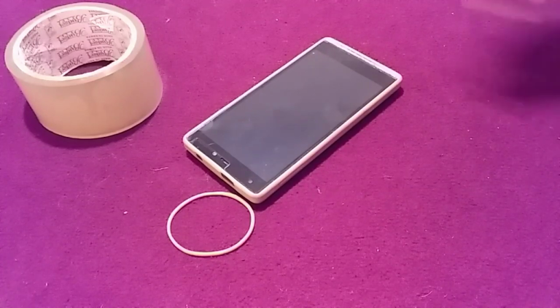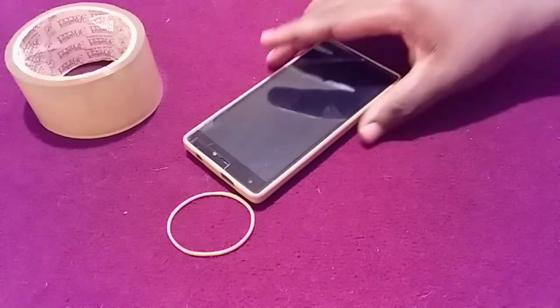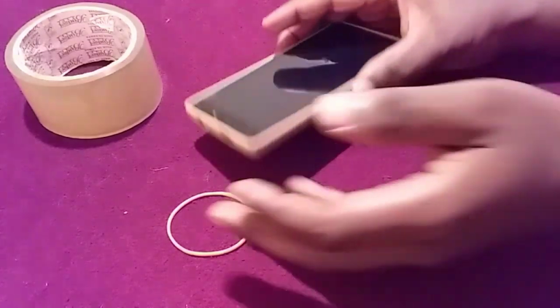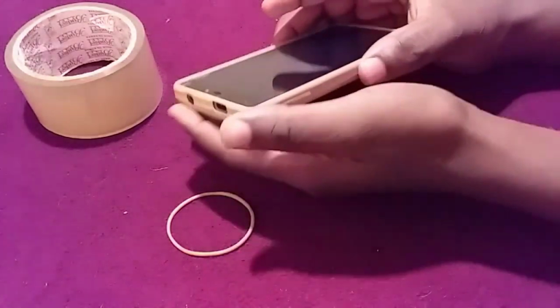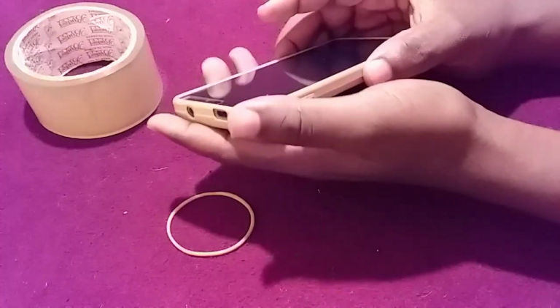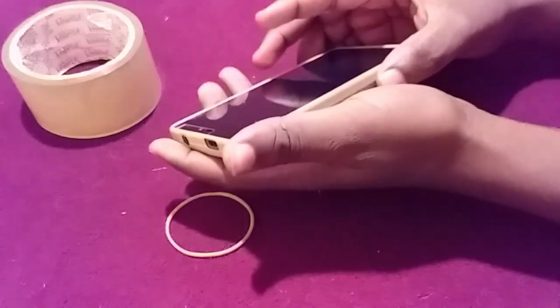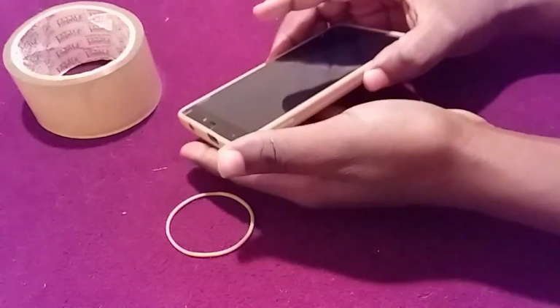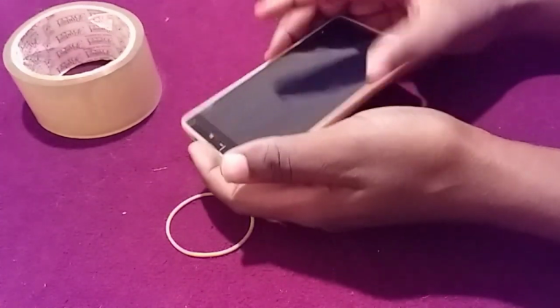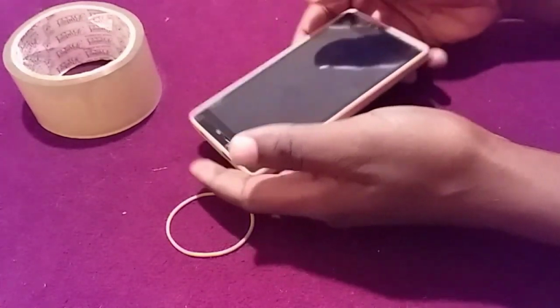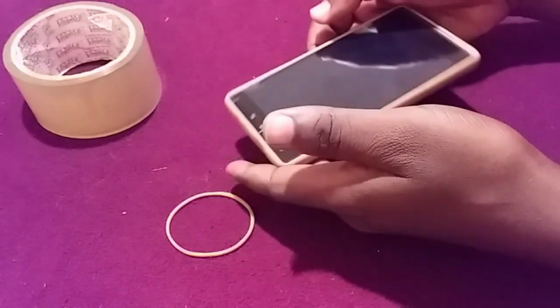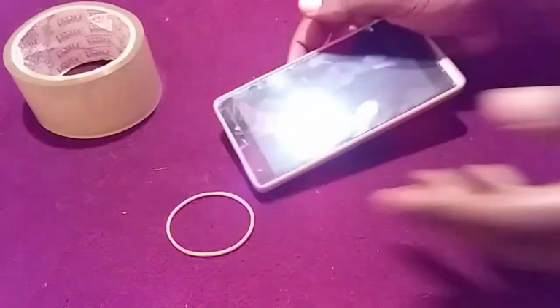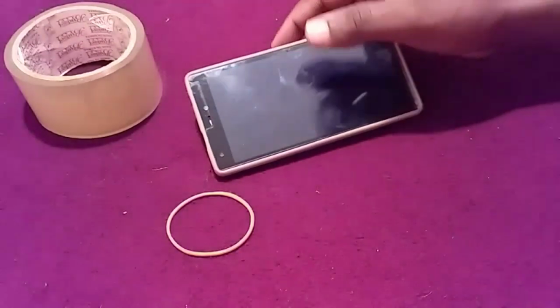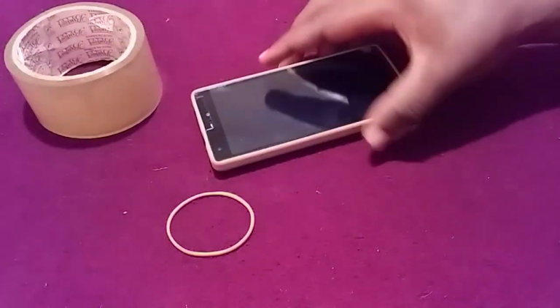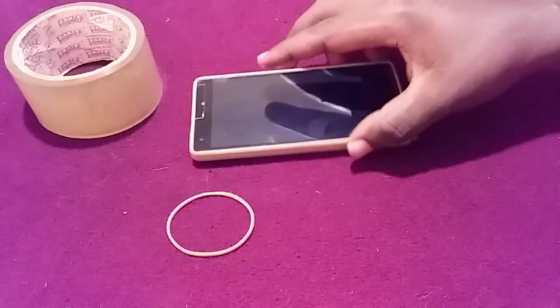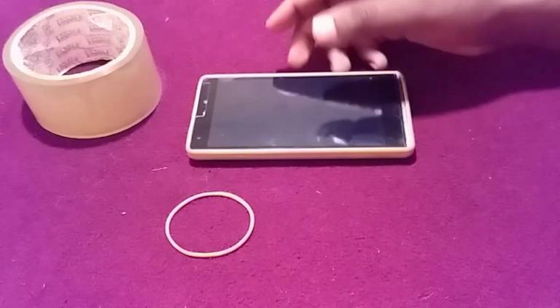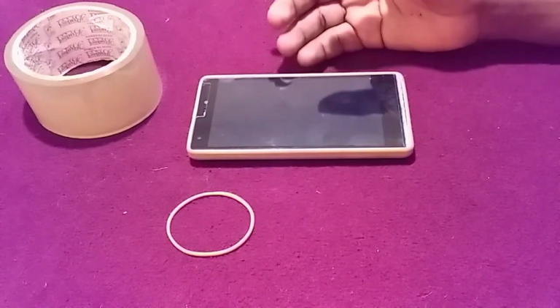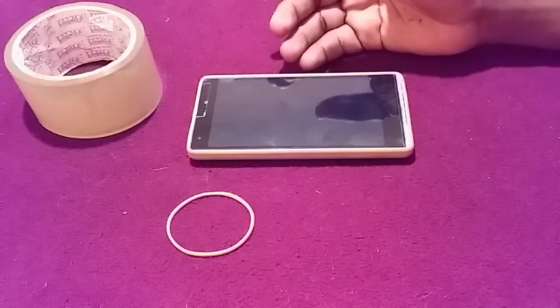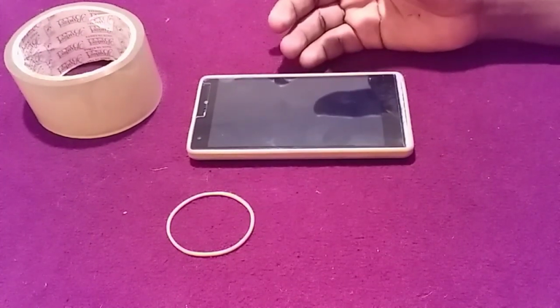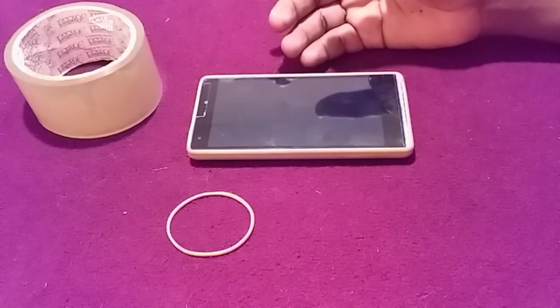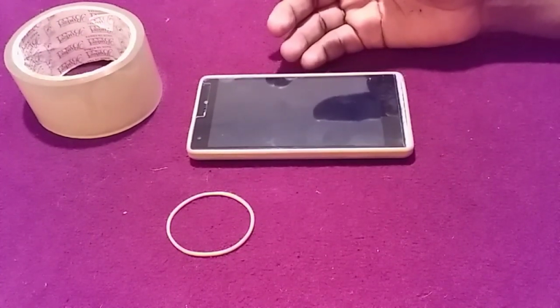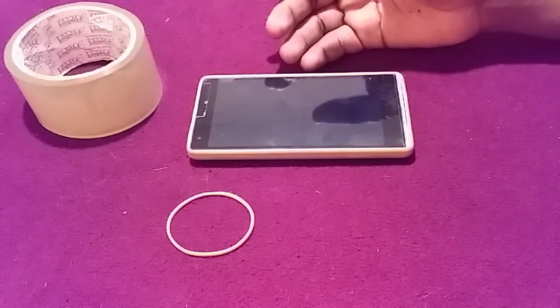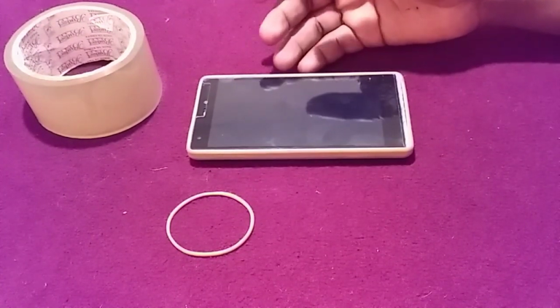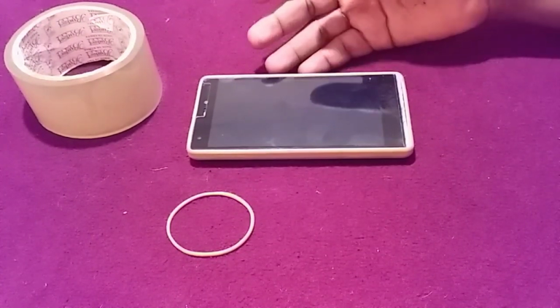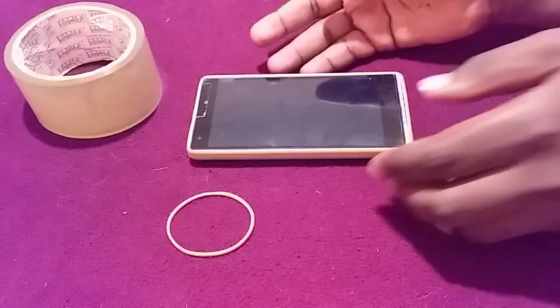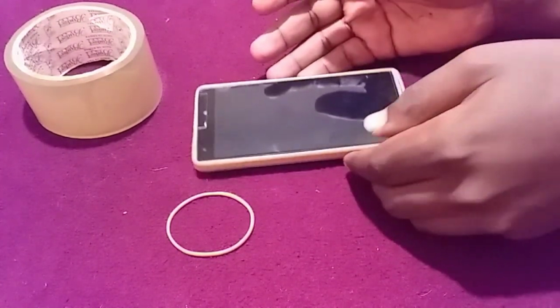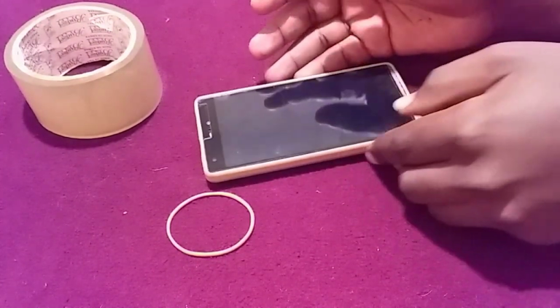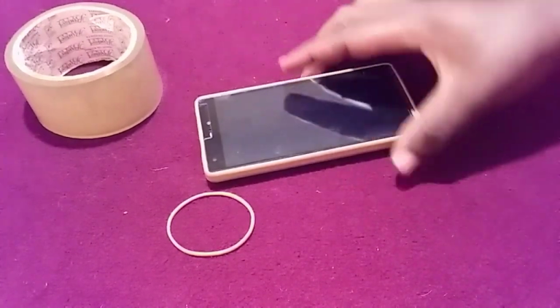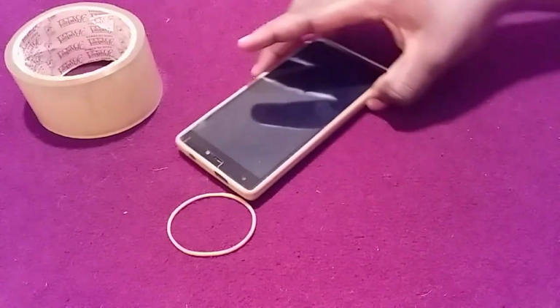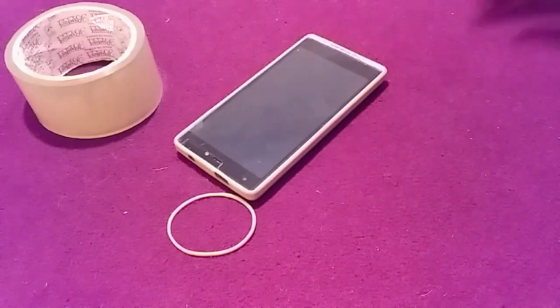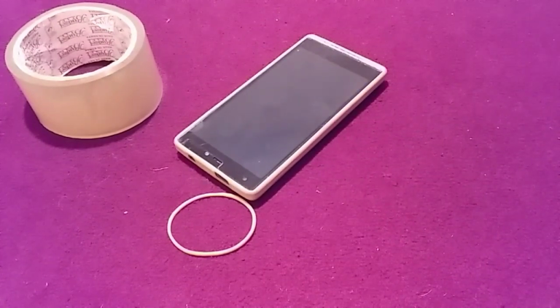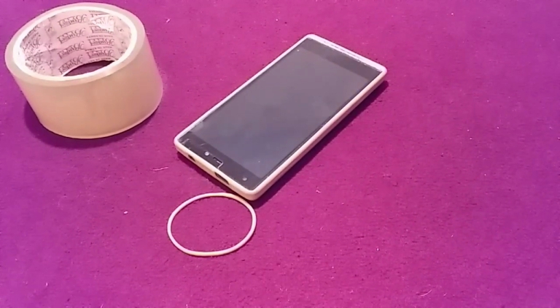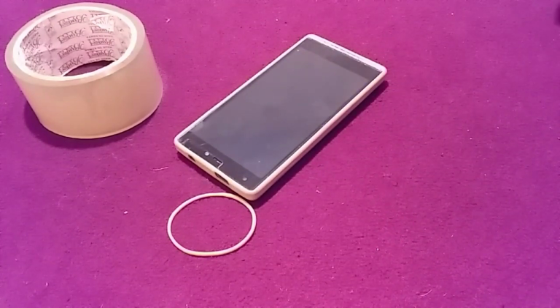If you are looking for an easy way to charge your phone, today I'm going to show you how you can charge your phone, especially when you have a power bank.